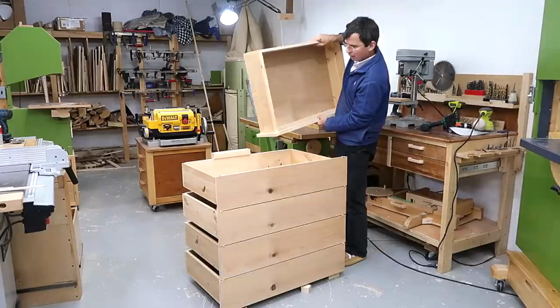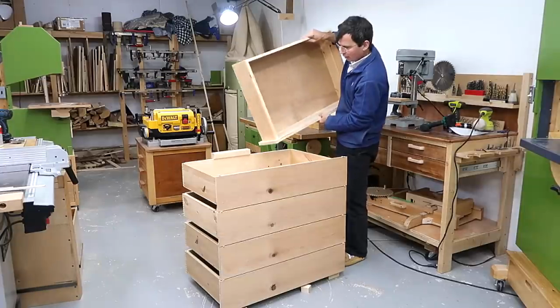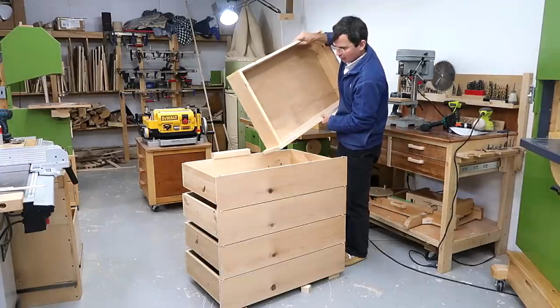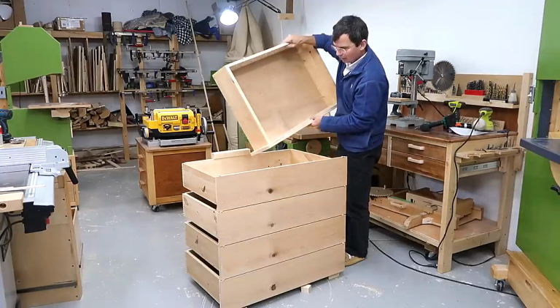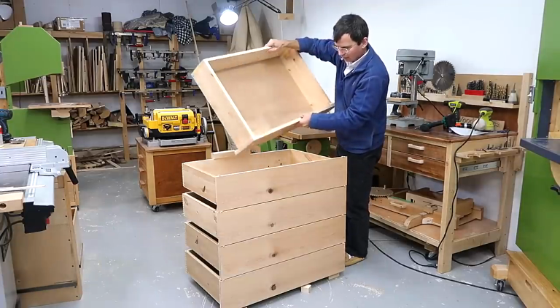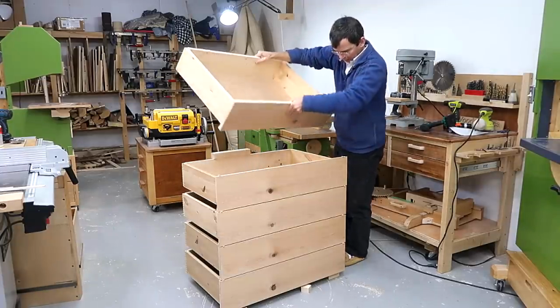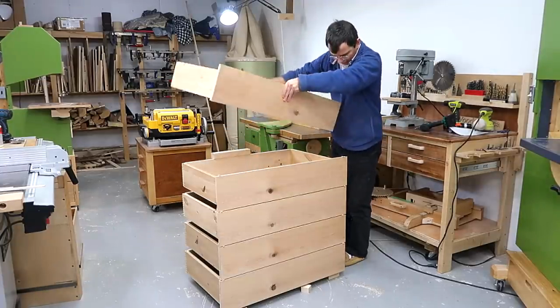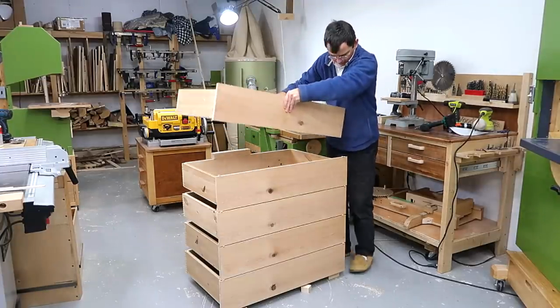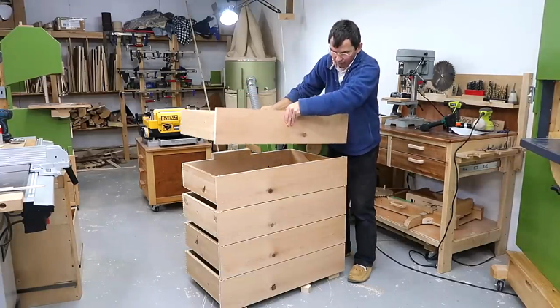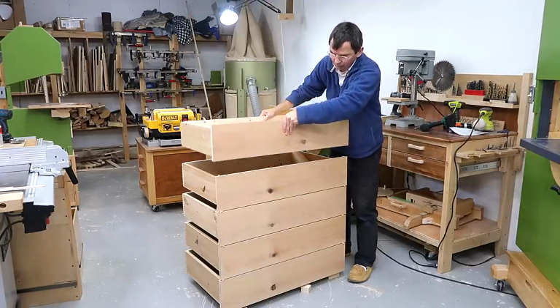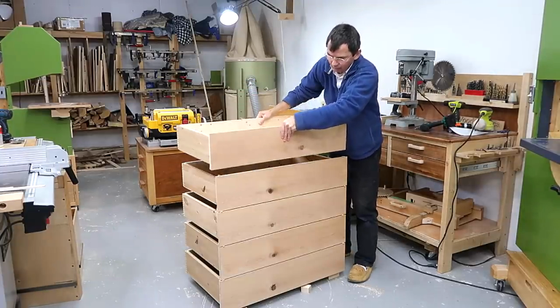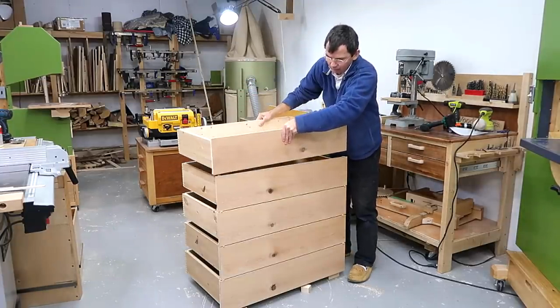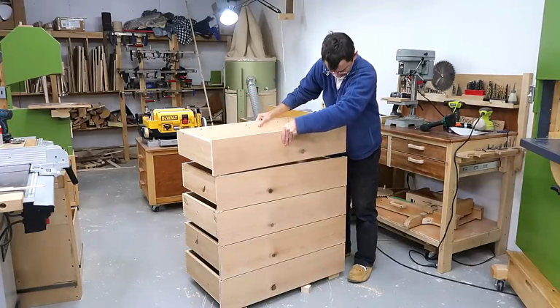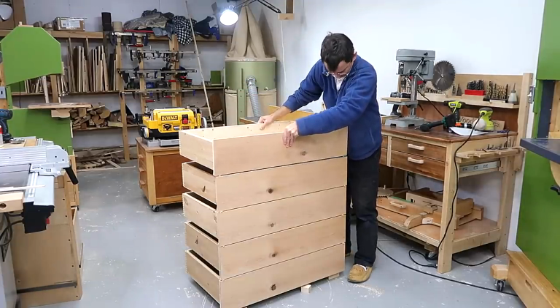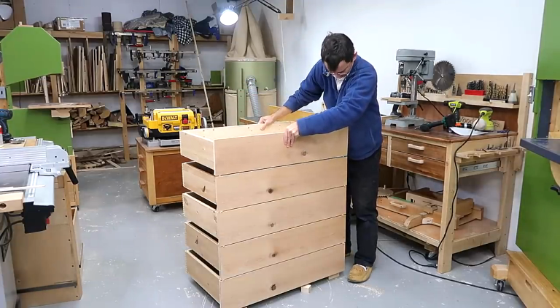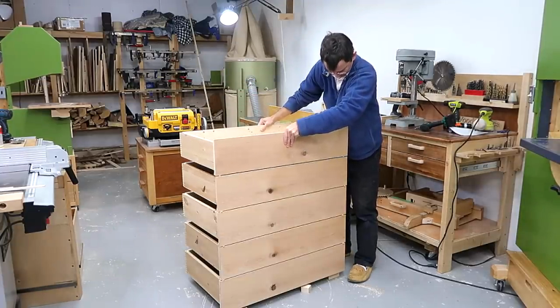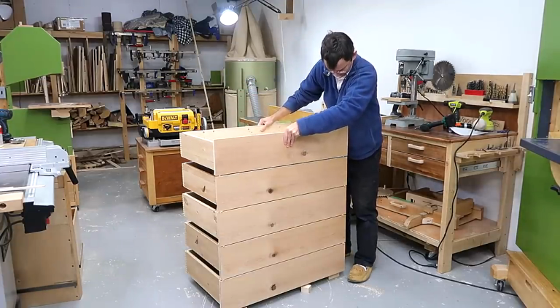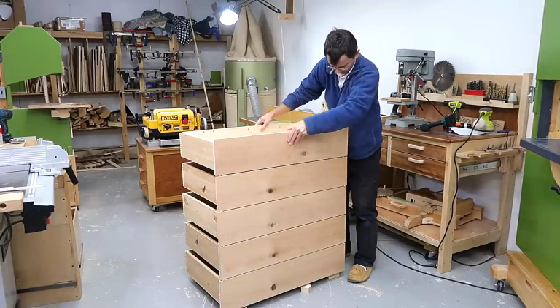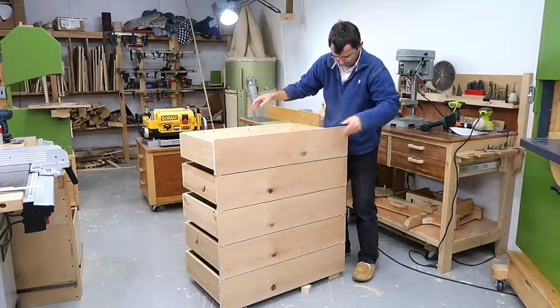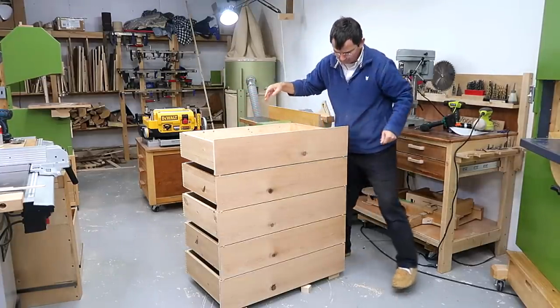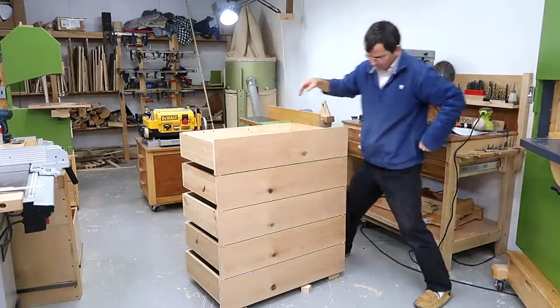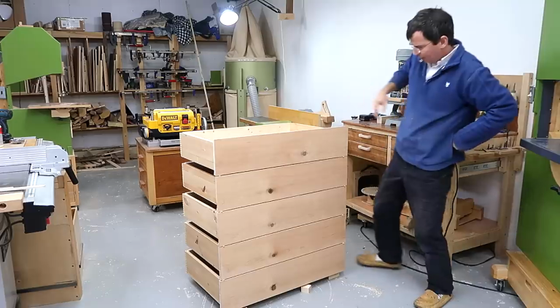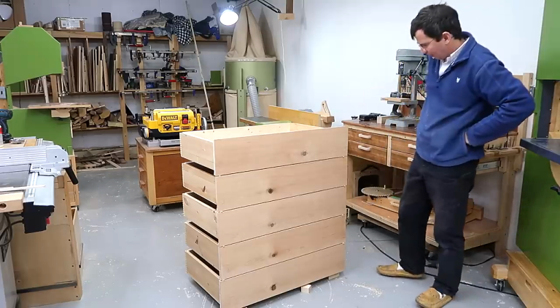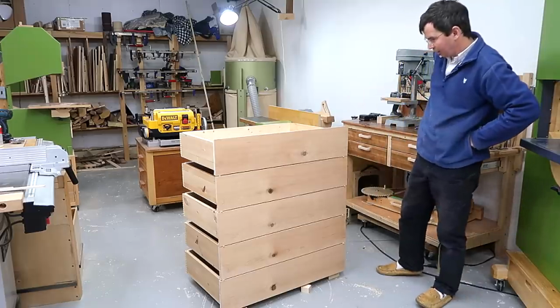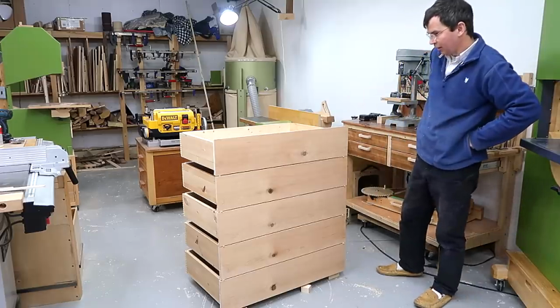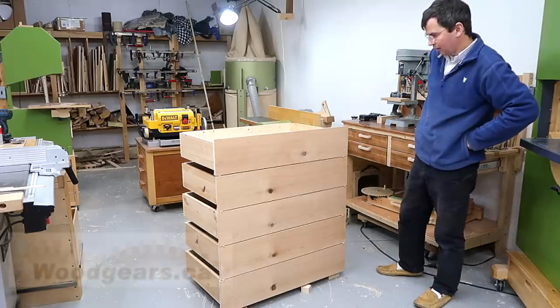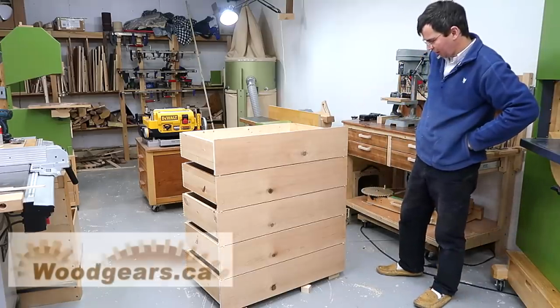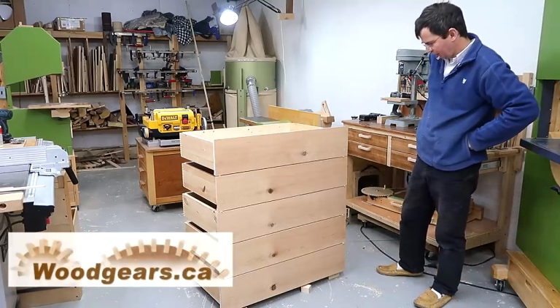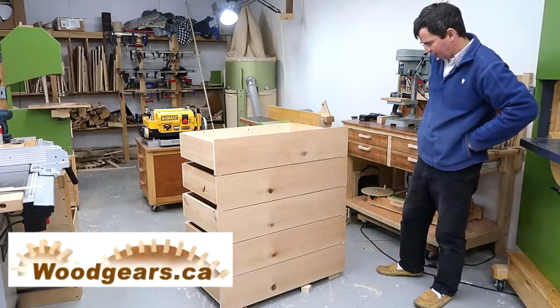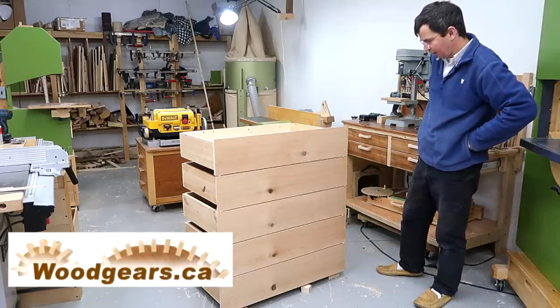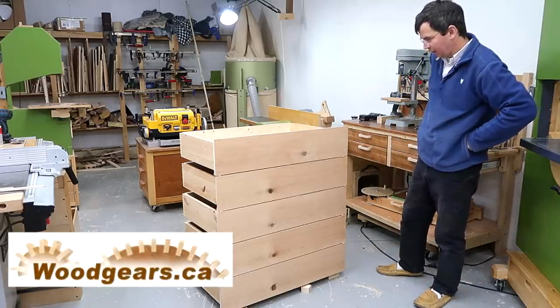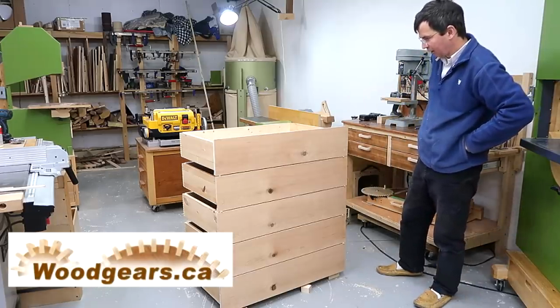Here are my five drawers. Now I know exactly how big I need to make the cabinets. Unfortunately, I put the veneer on one of them backwards. Building that cabinet will be my next video. Thank you.